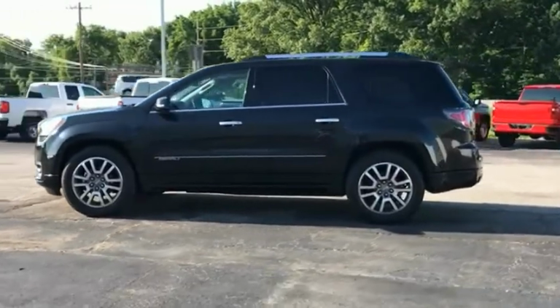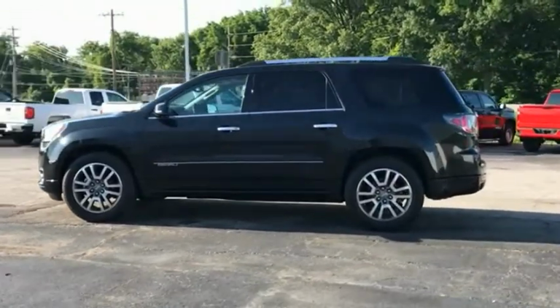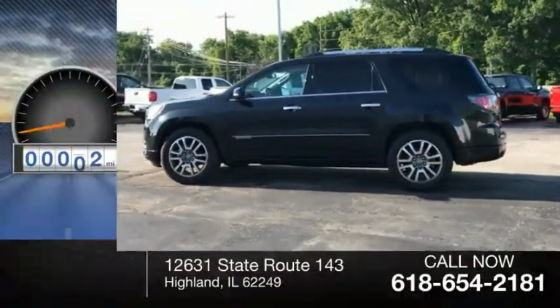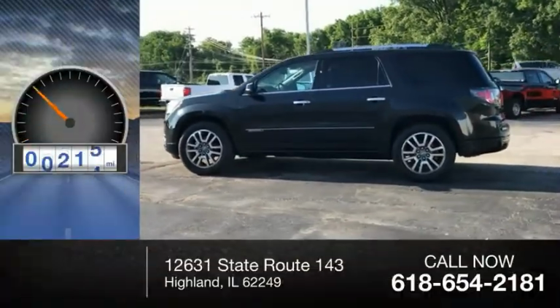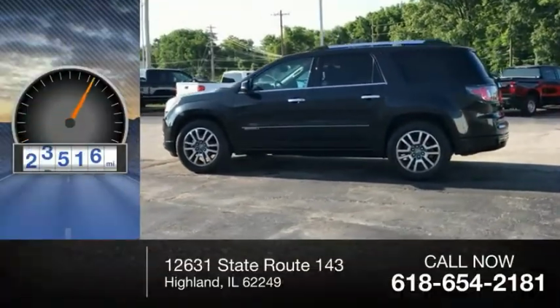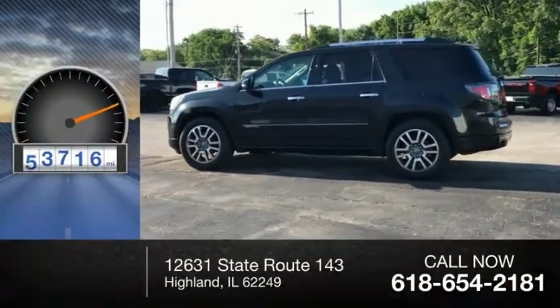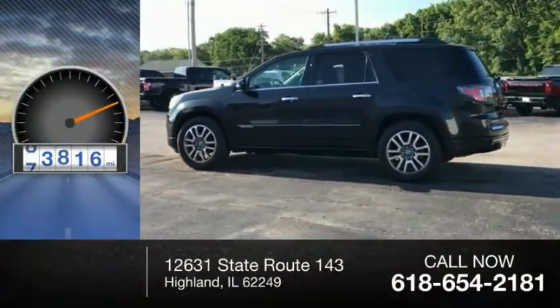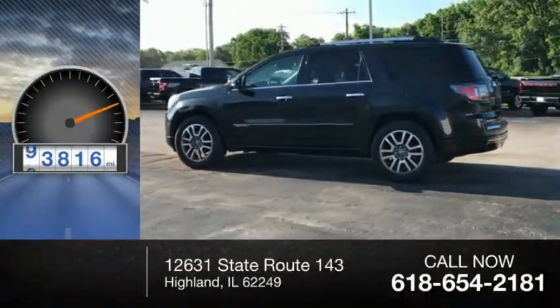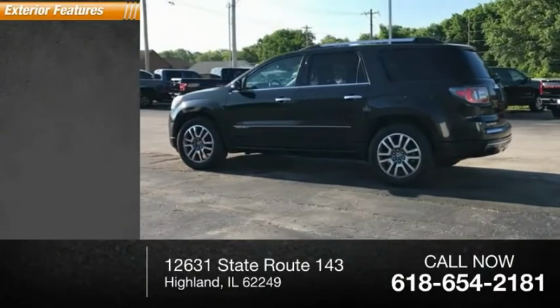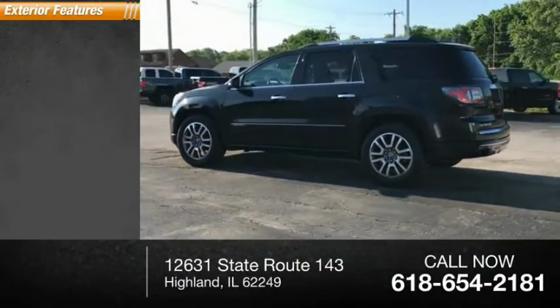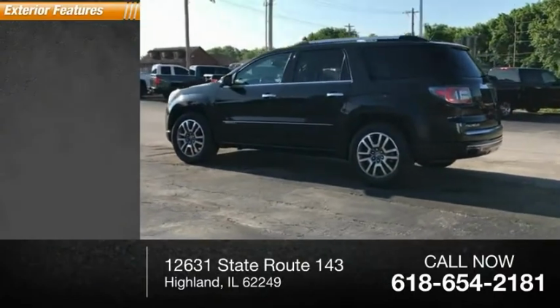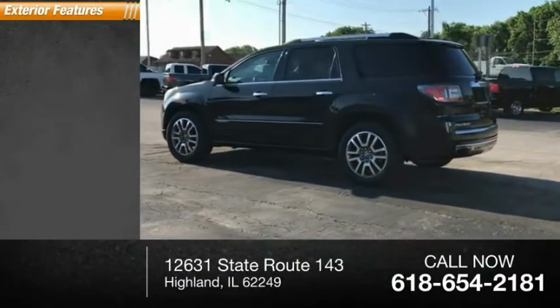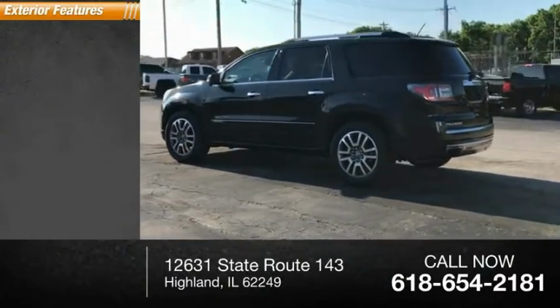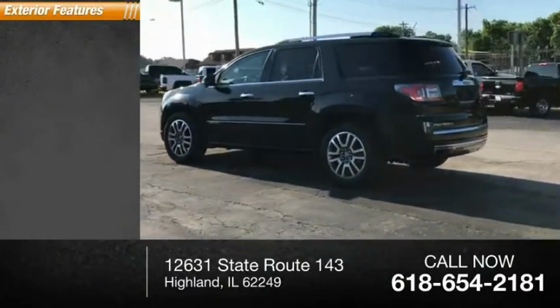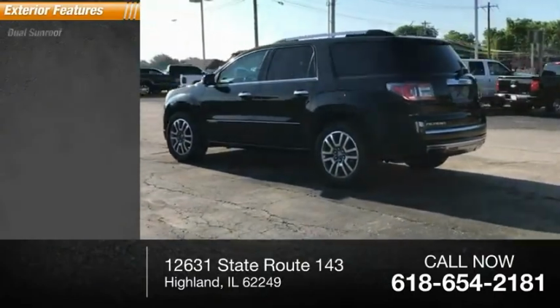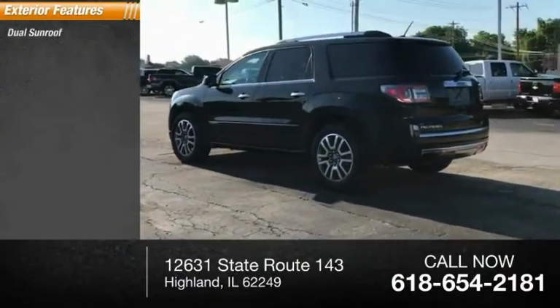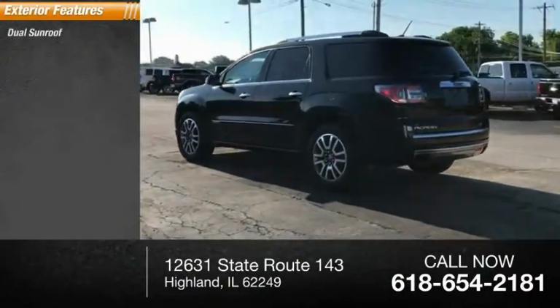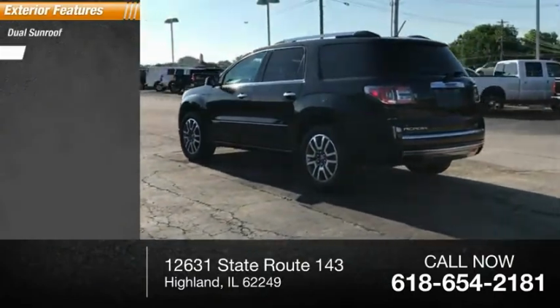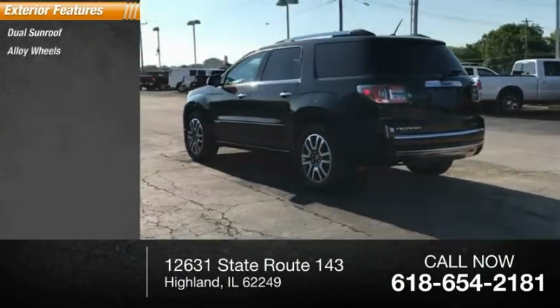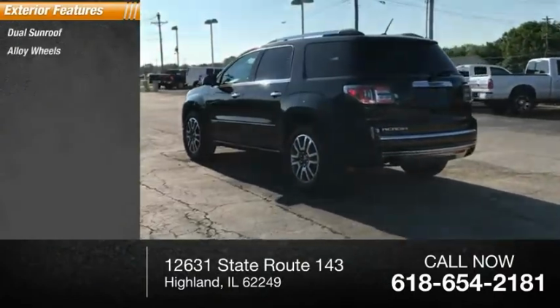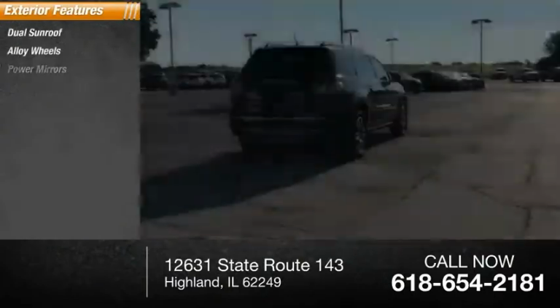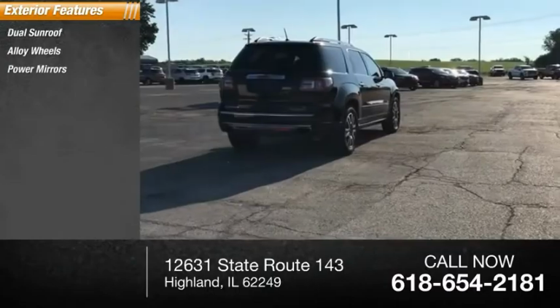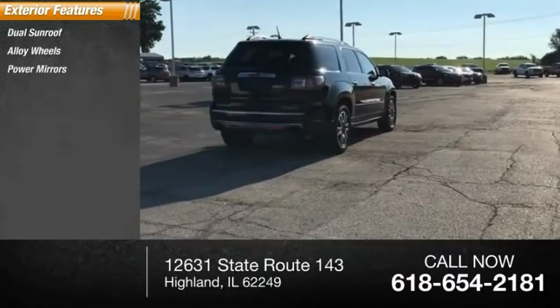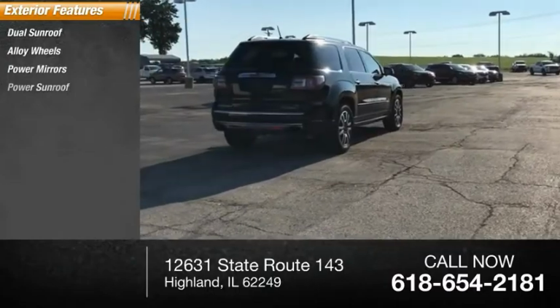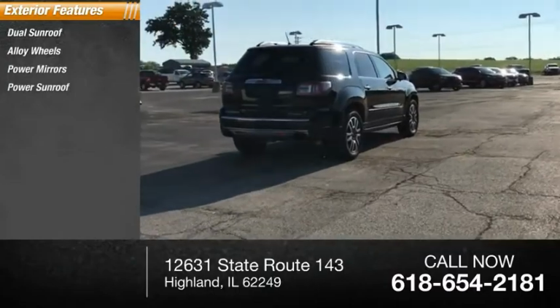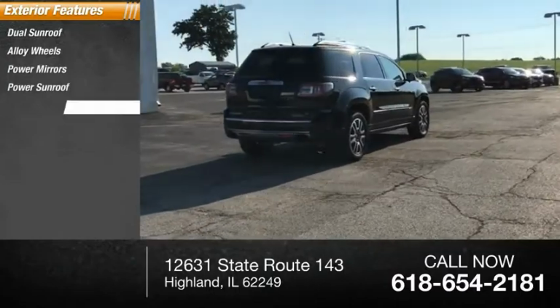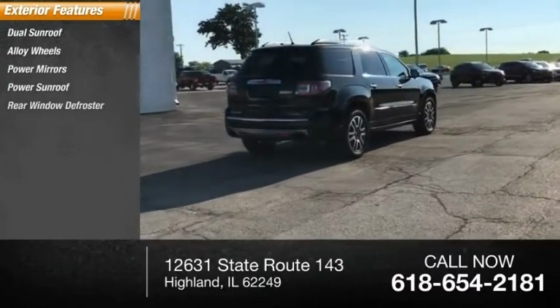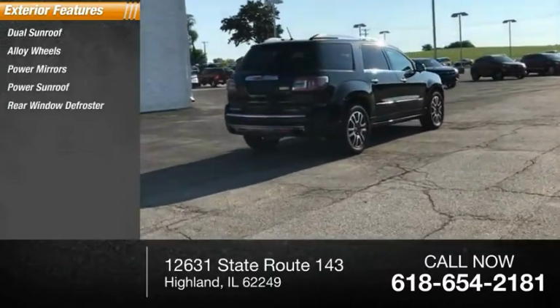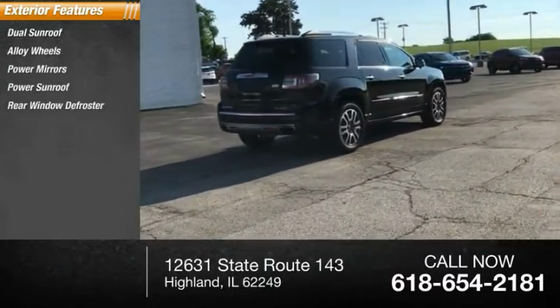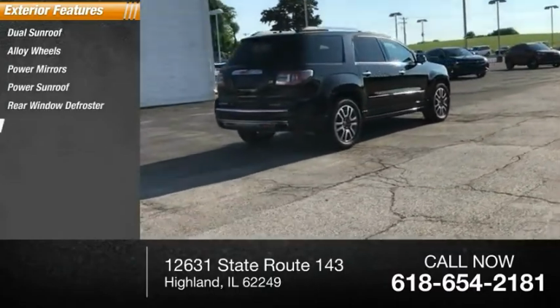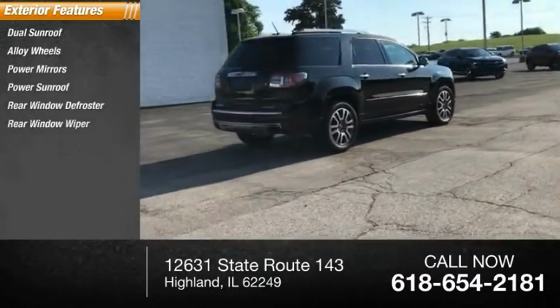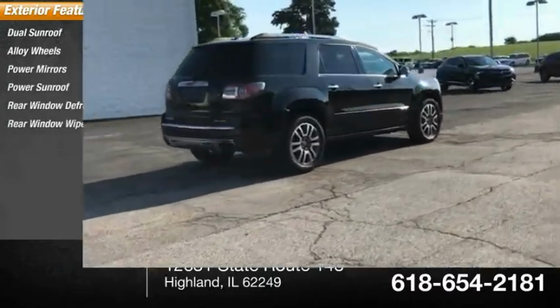This vehicle has less than 95,000 miles. Here are some of this vehicle's great options: dual sunroof, alloy wheels, power mirrors, power sunroof, rear window defroster, and rear window wiper.